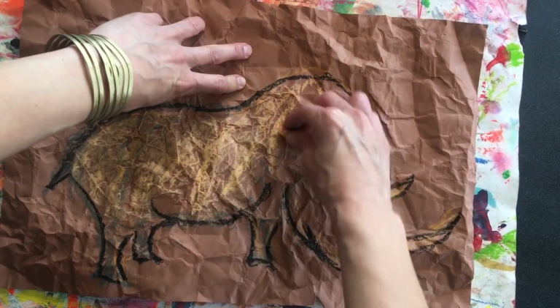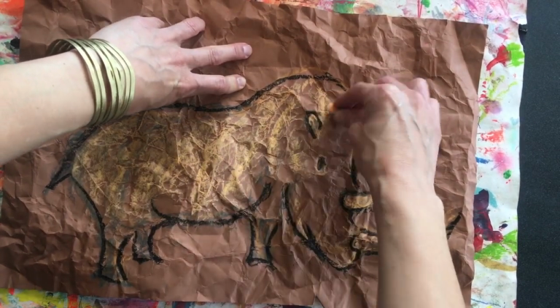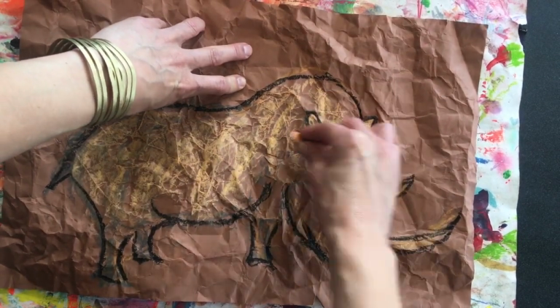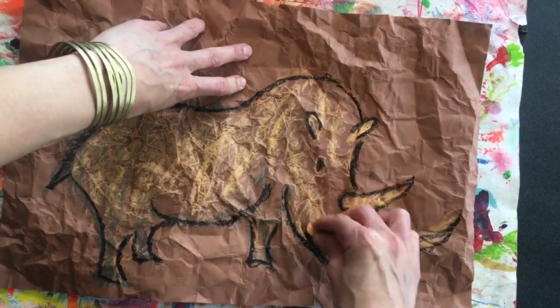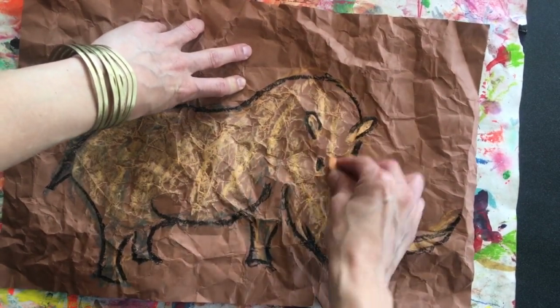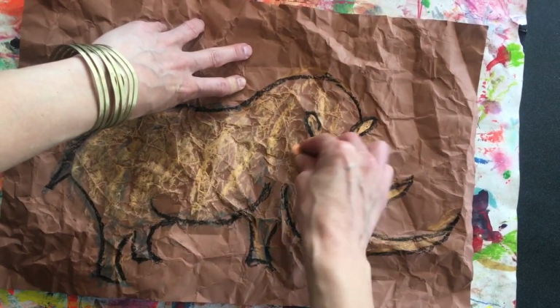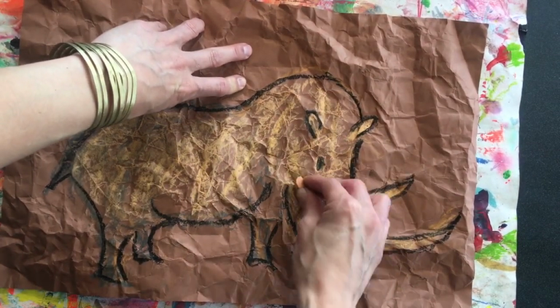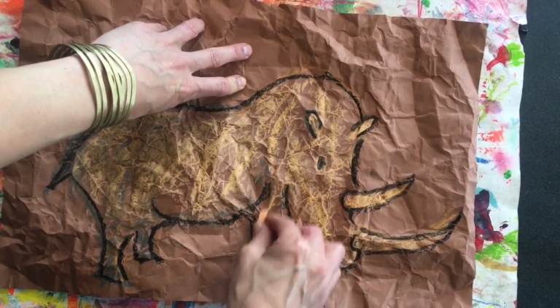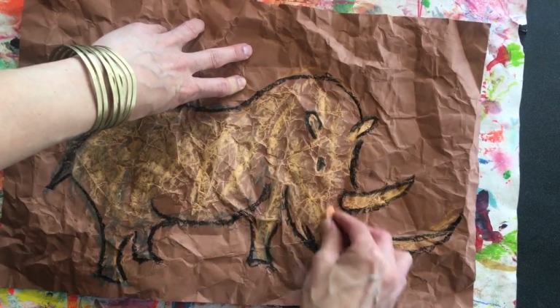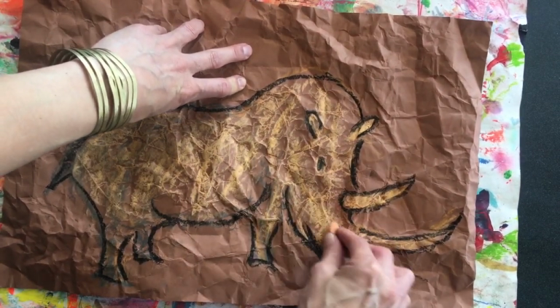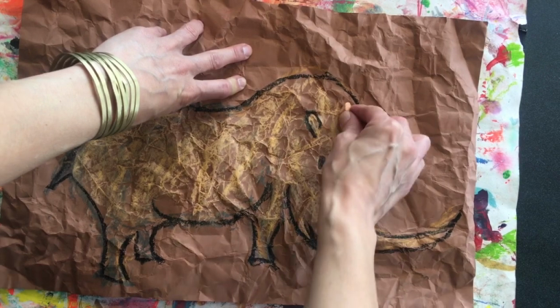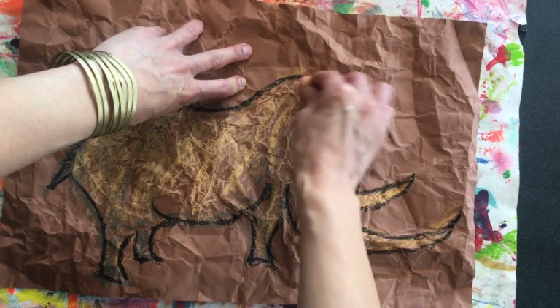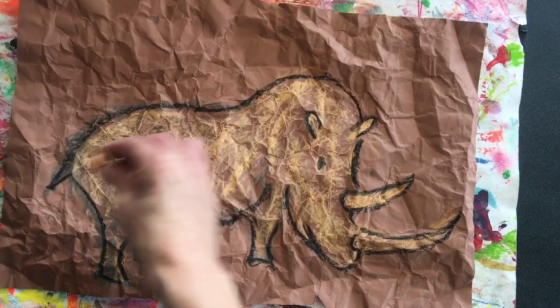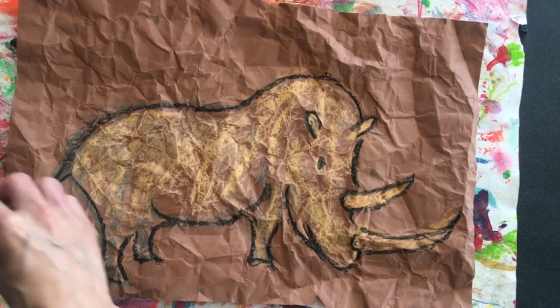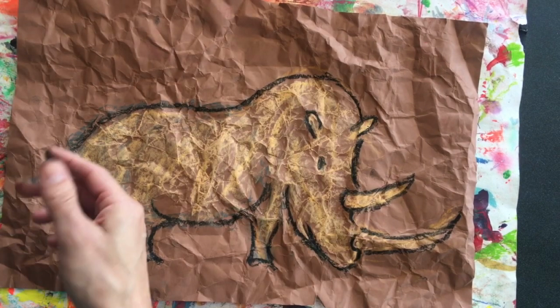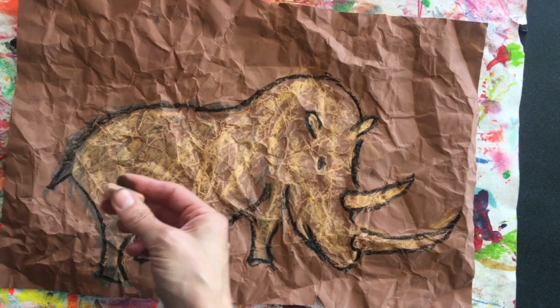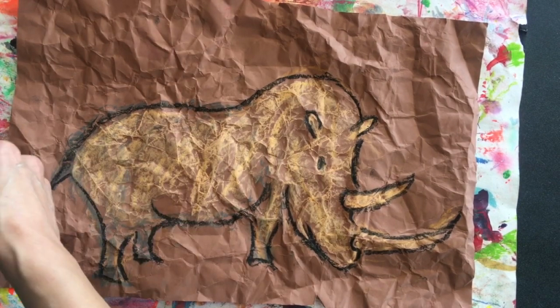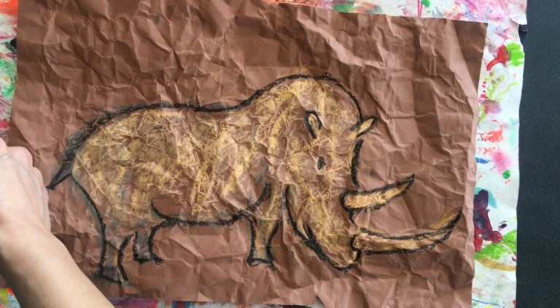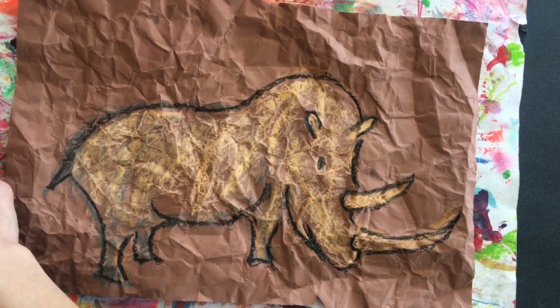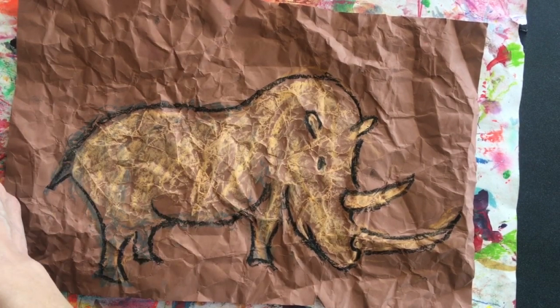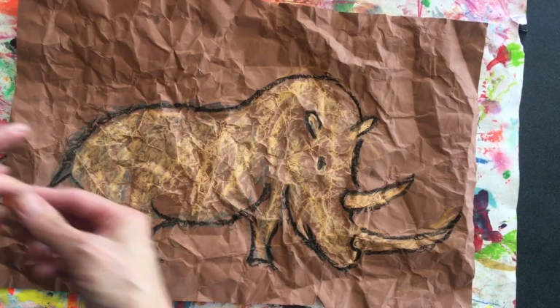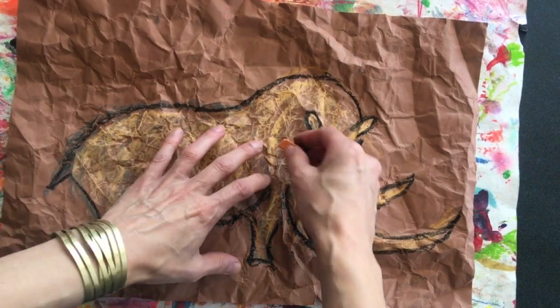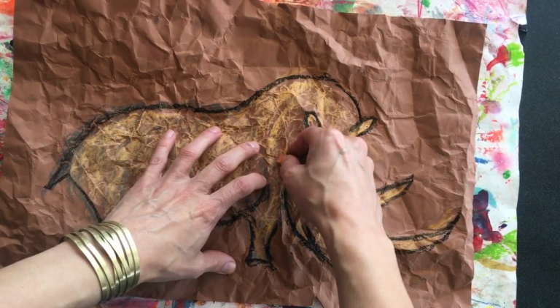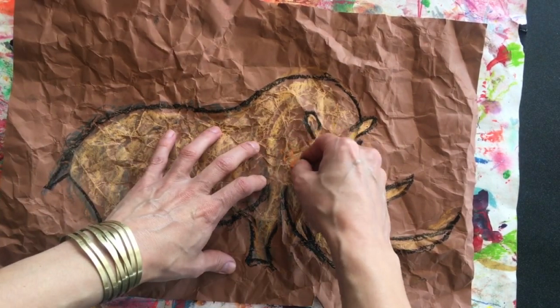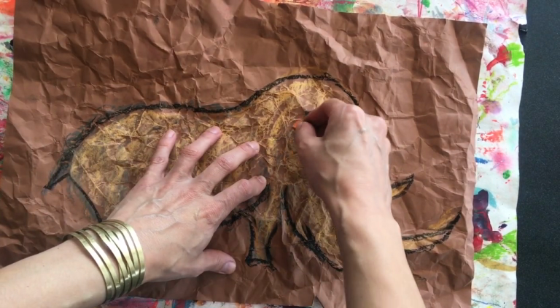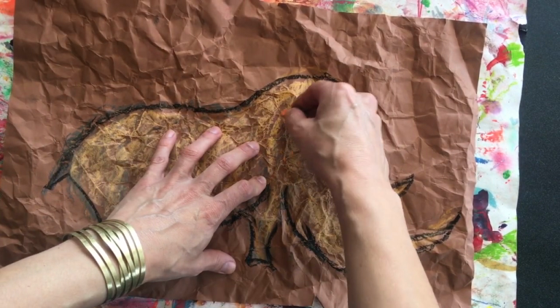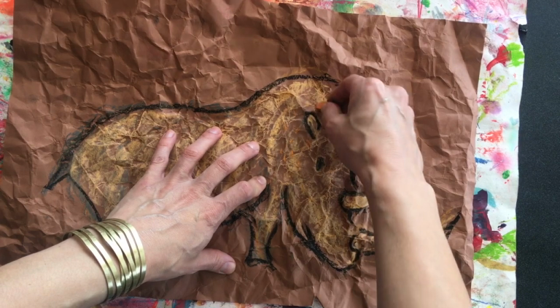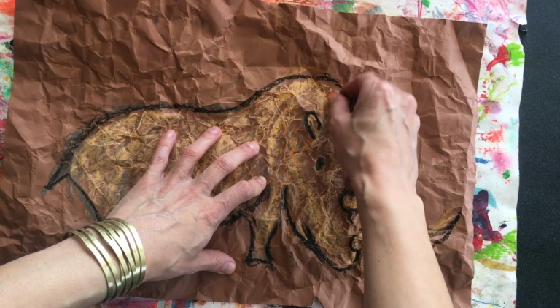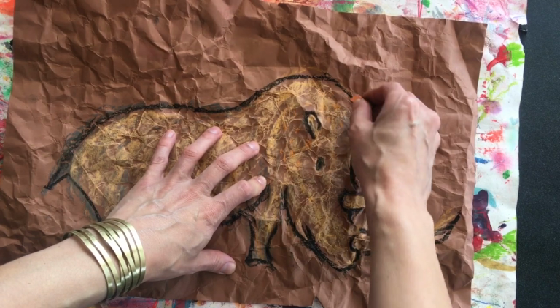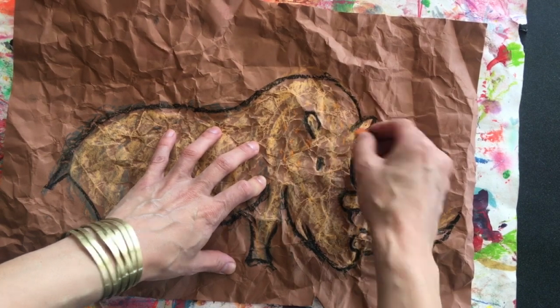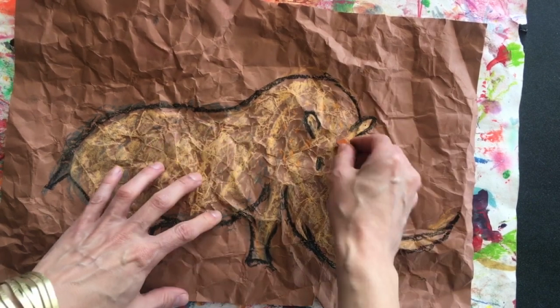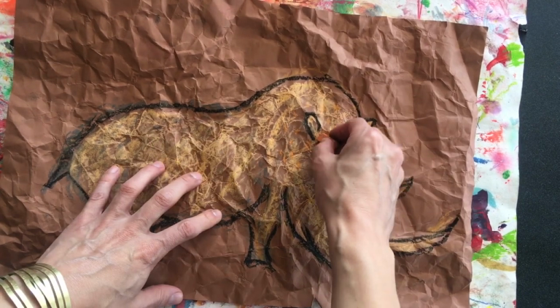Then you can color it in with some of the other colors that you might find in nature, so we're using kind of all natural colors.